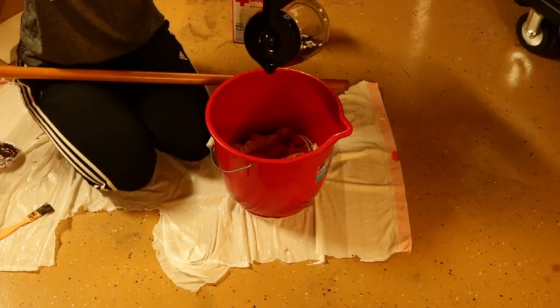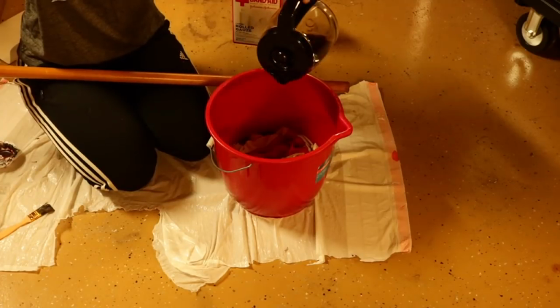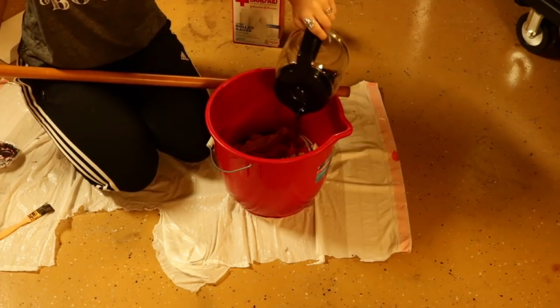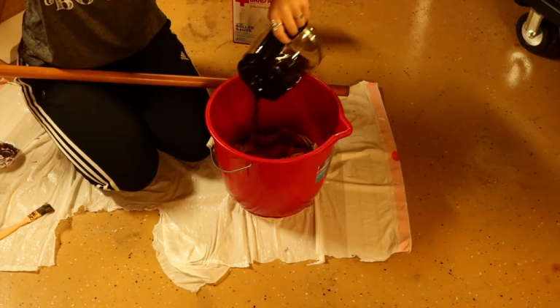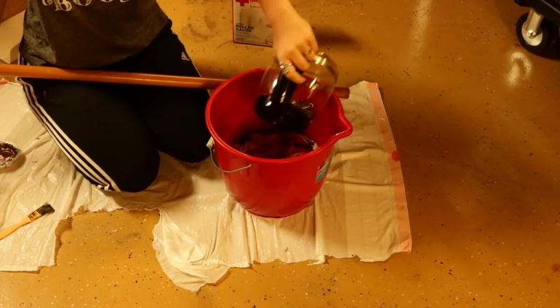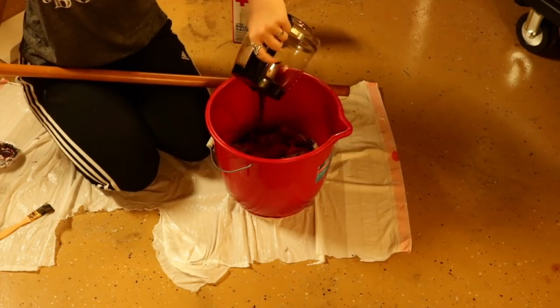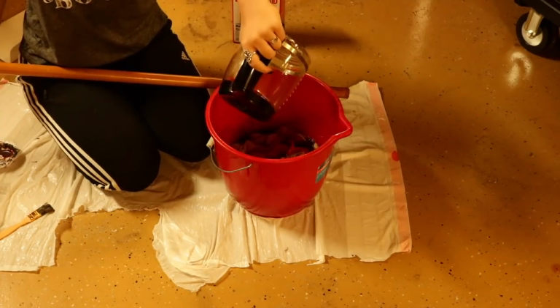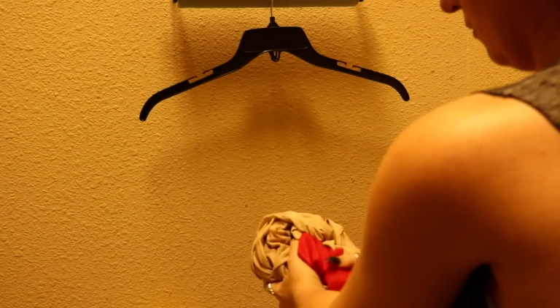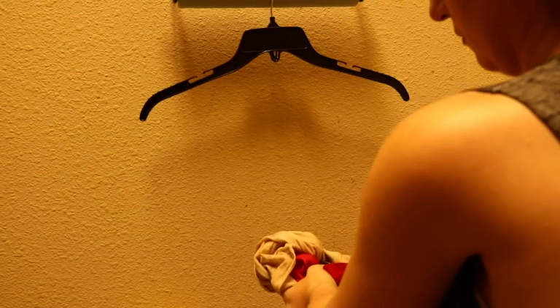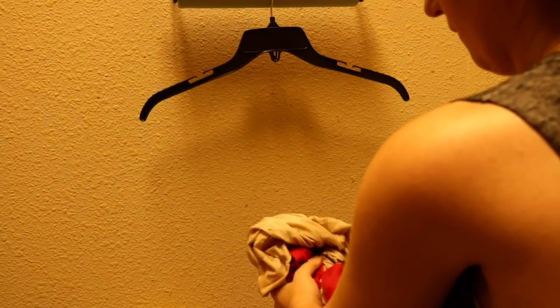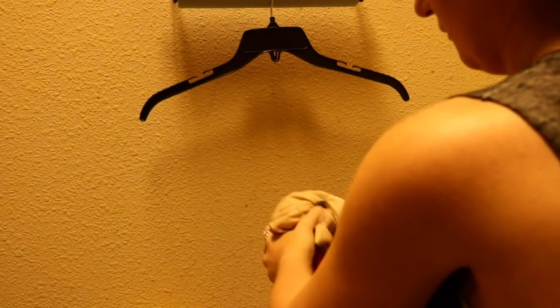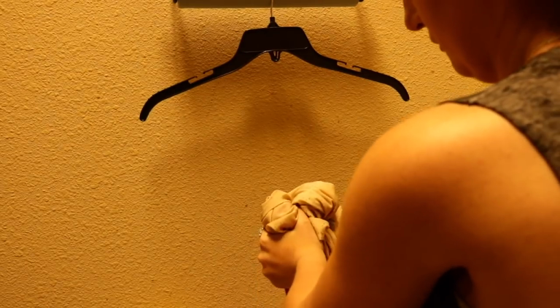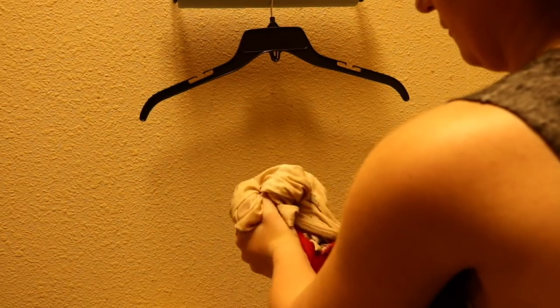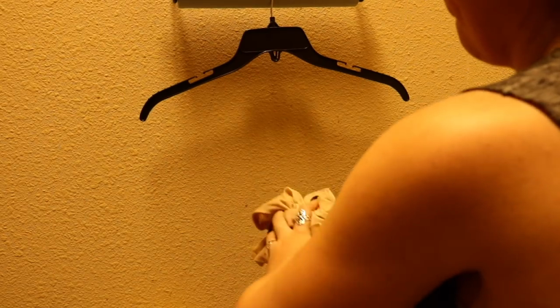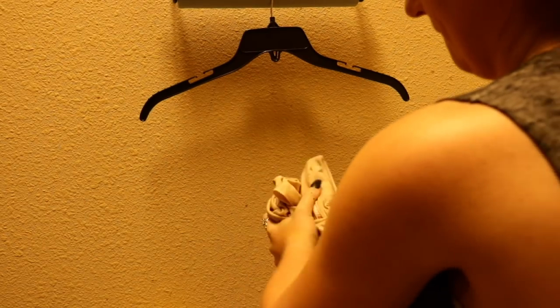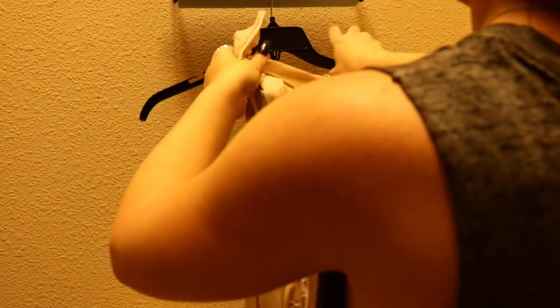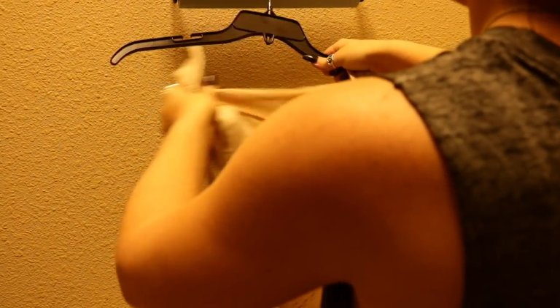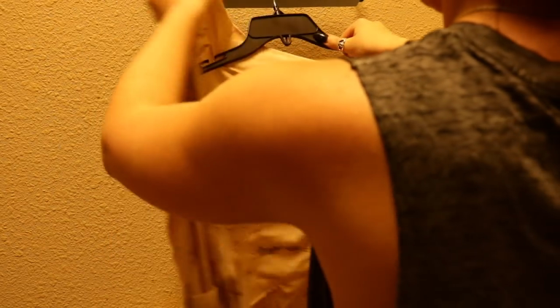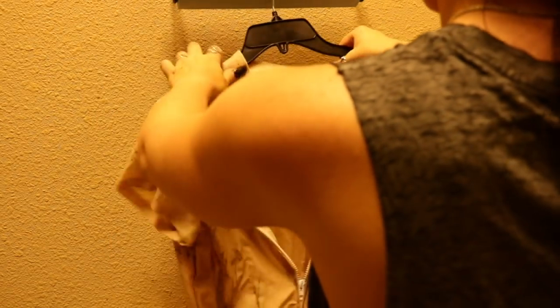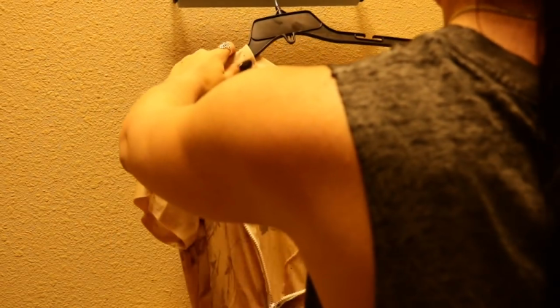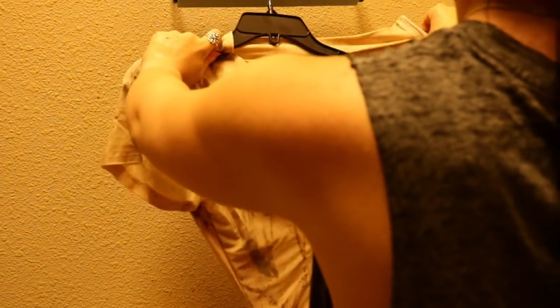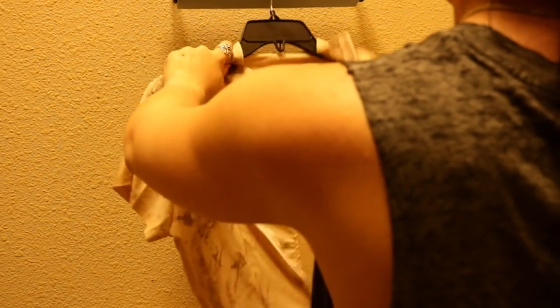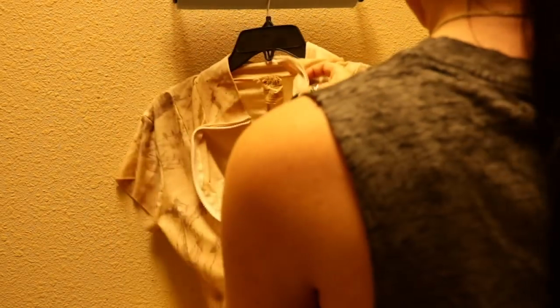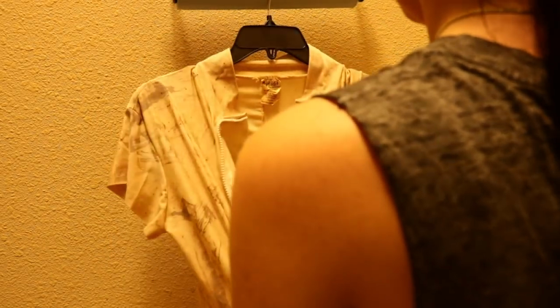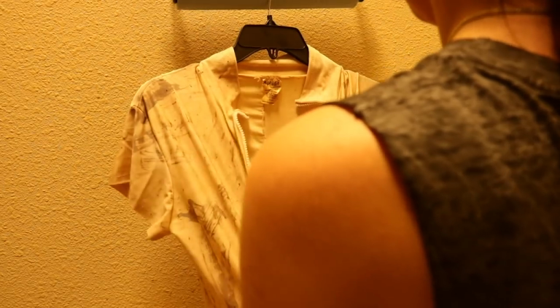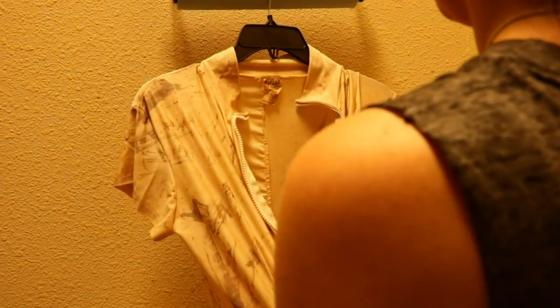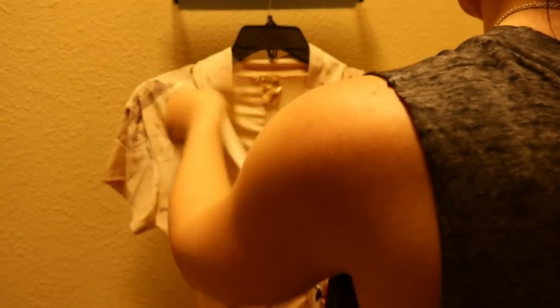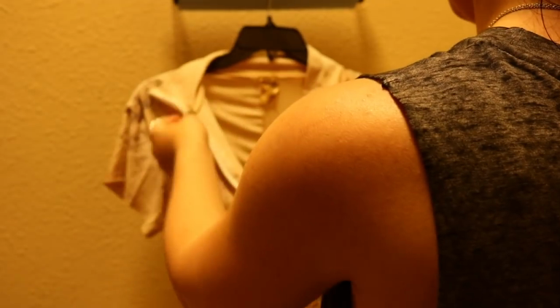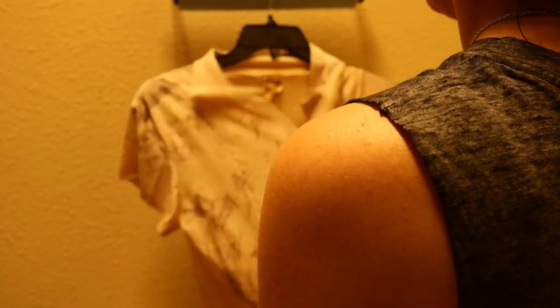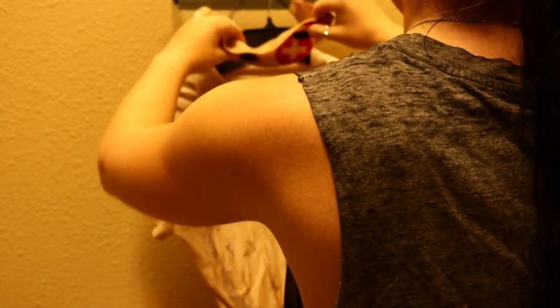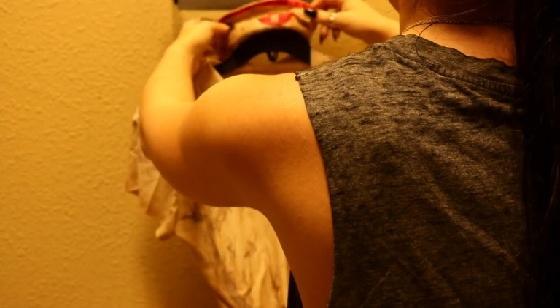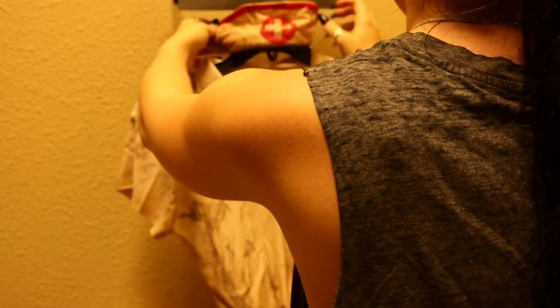I forgot to mention — I also poured in some leftover coffee from that morning along with the tea and boiling water. Once that is all set, we're just going to take that out and let it dry overnight before we come back in the morning to add all of our blood.